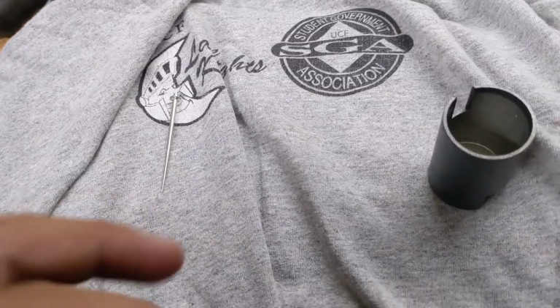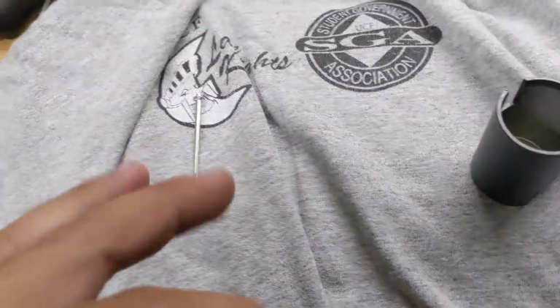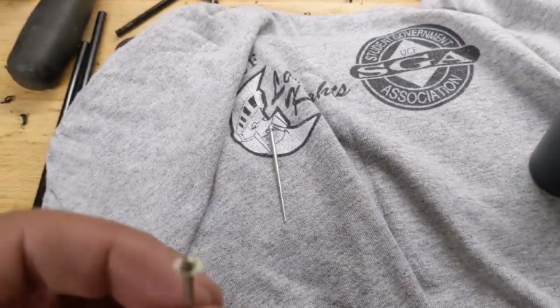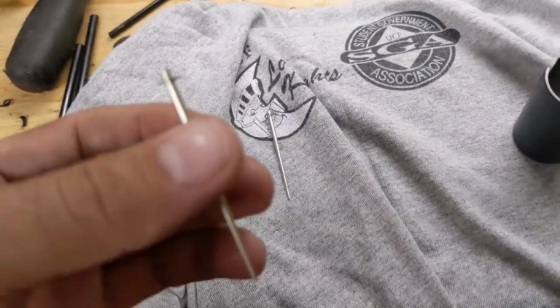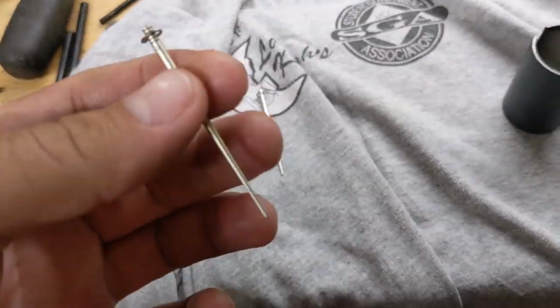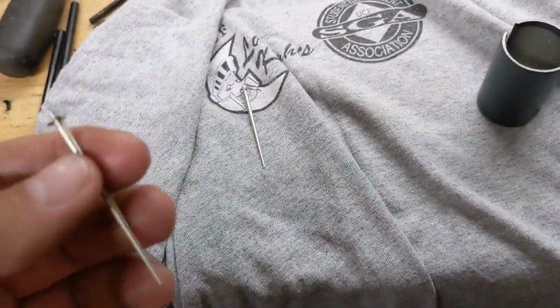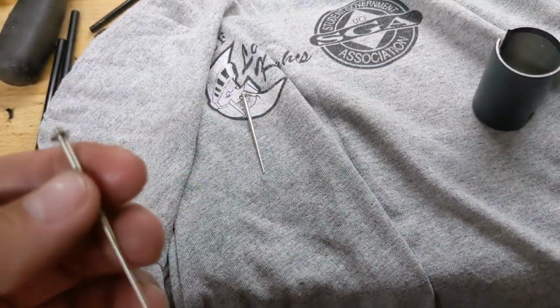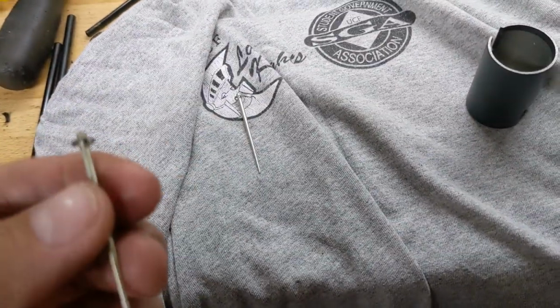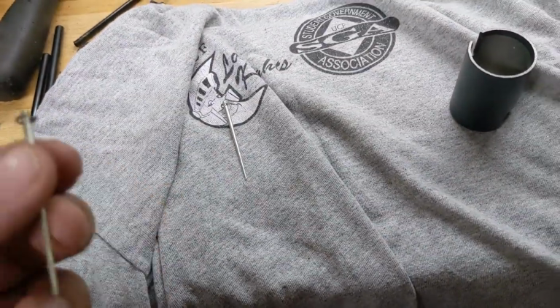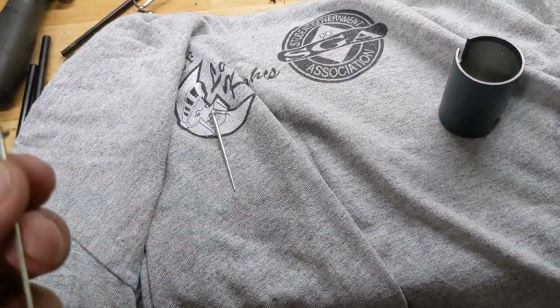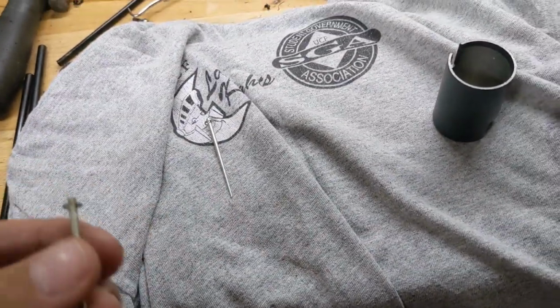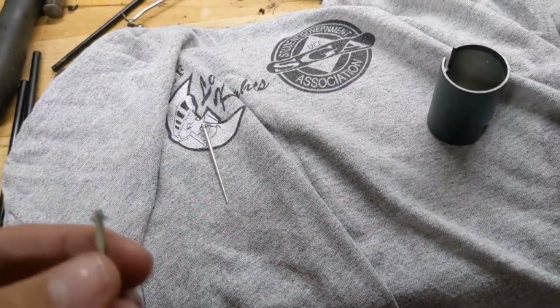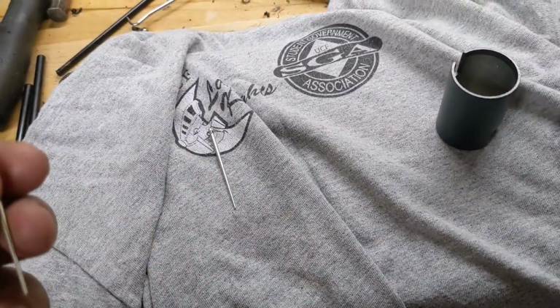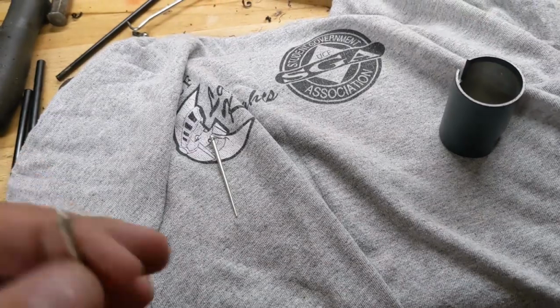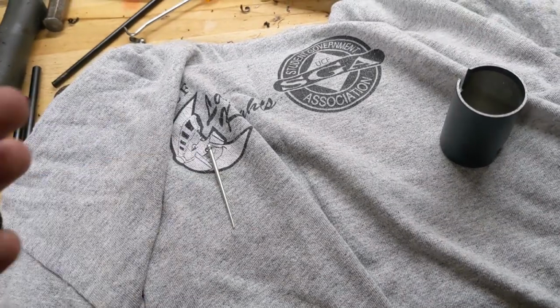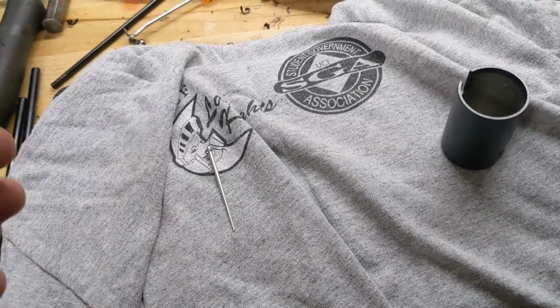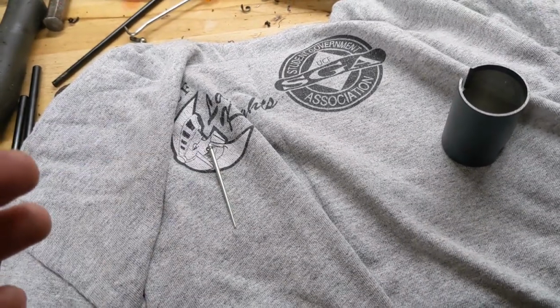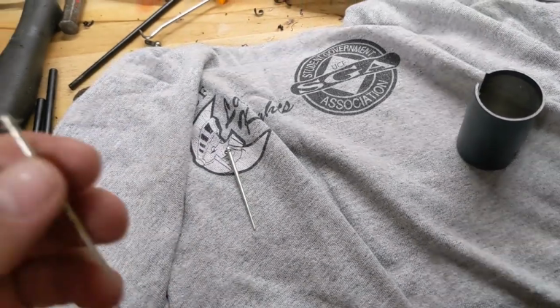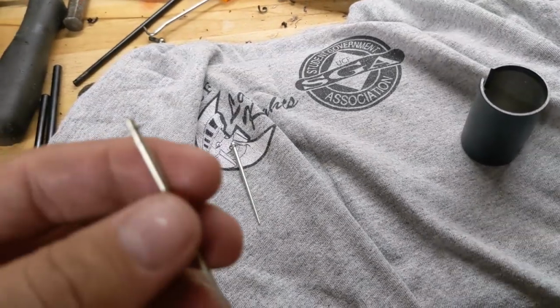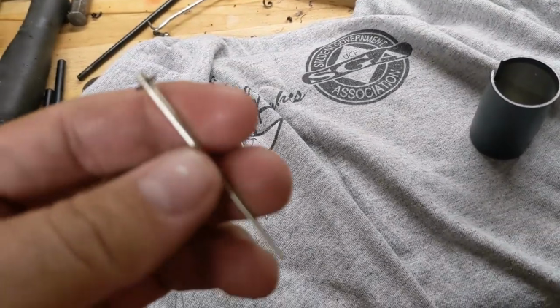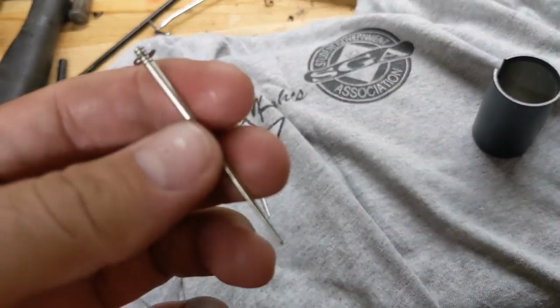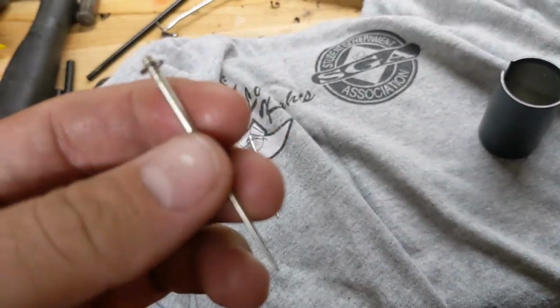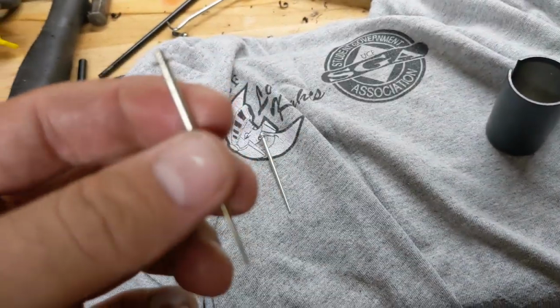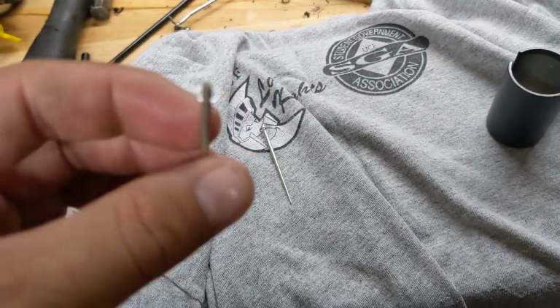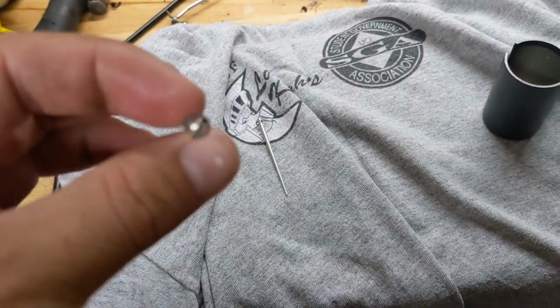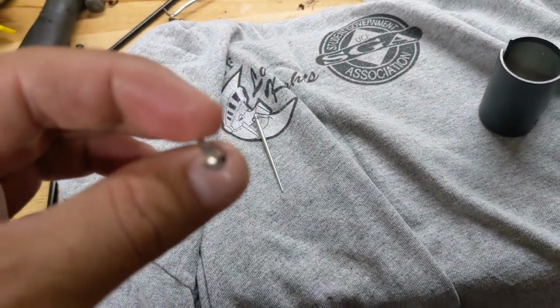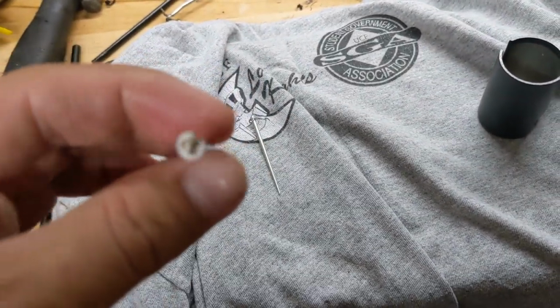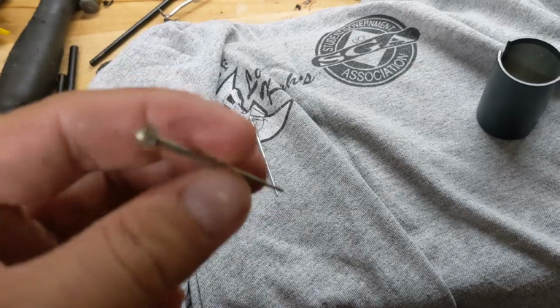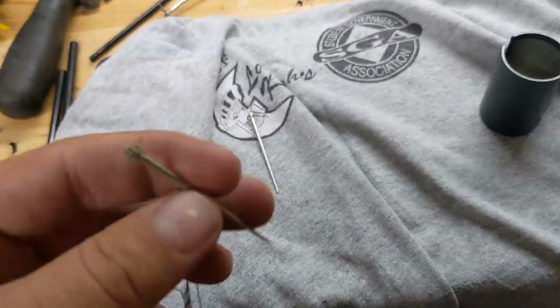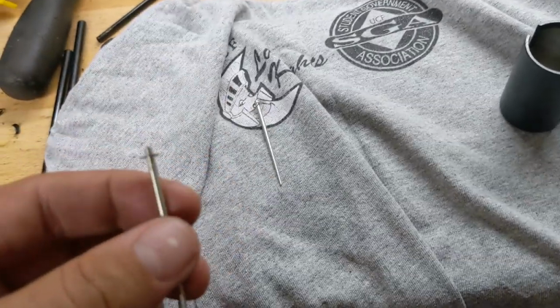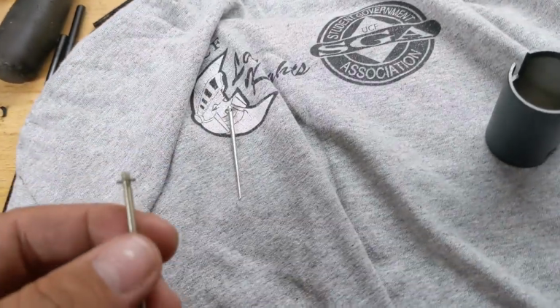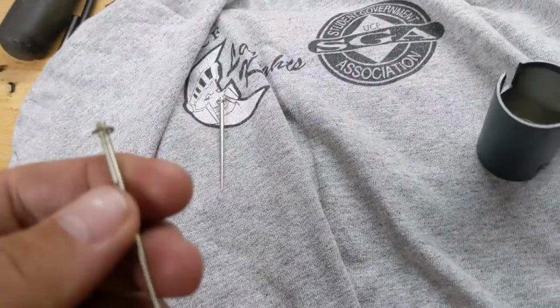Now, if you don't want to mess with these two mods, all you have to do is buy the older carburetor — the pre-2001 and older for the 400X — but it's twice as expensive. And these mods only take about five or ten minutes if you know what you're doing.